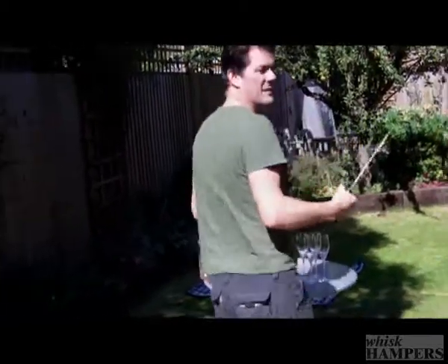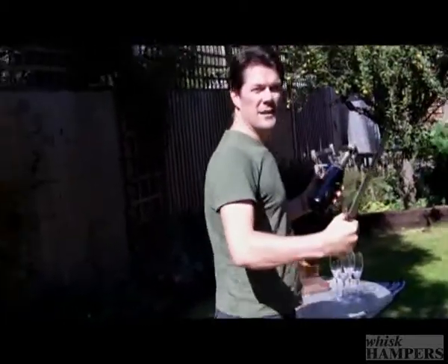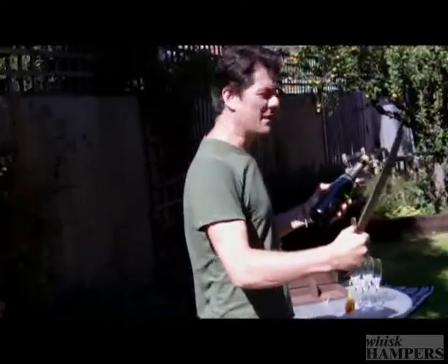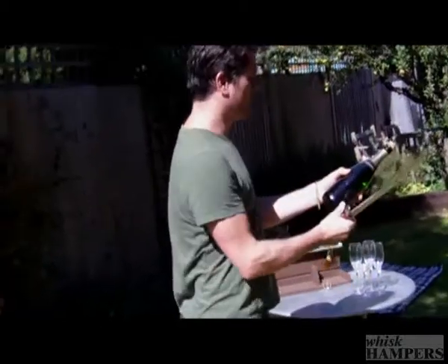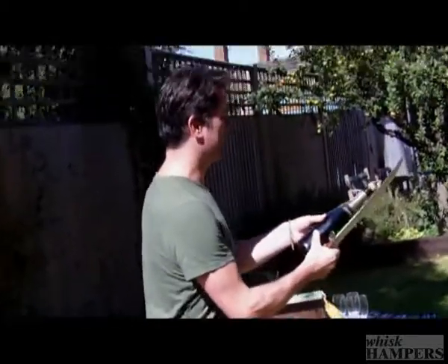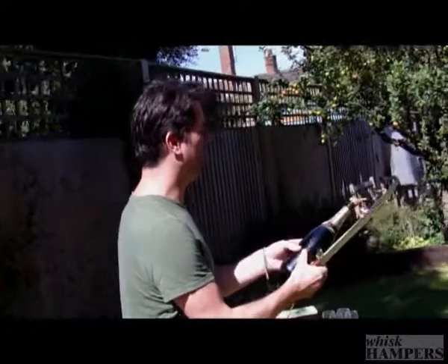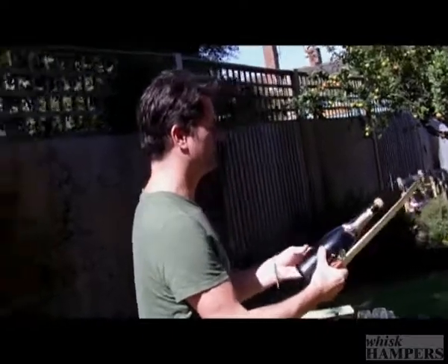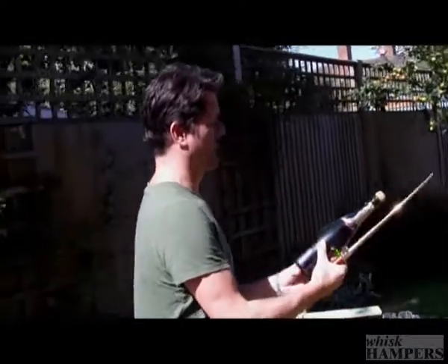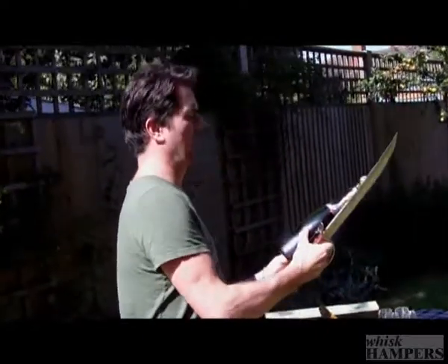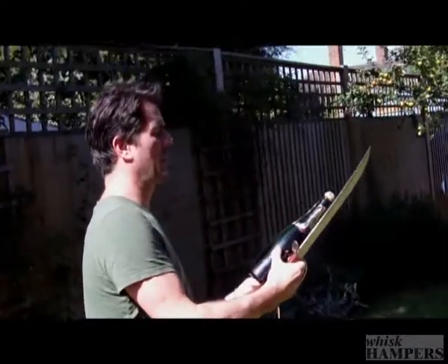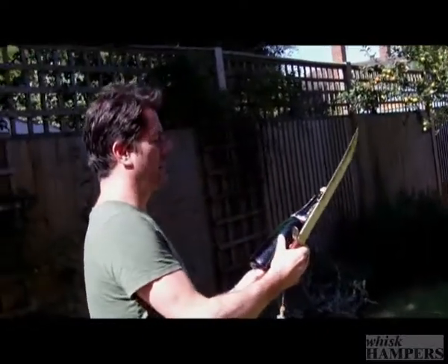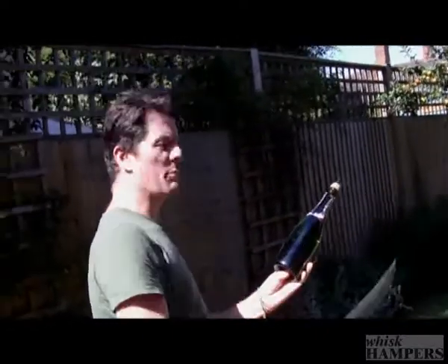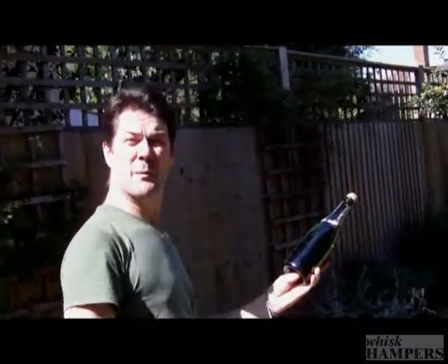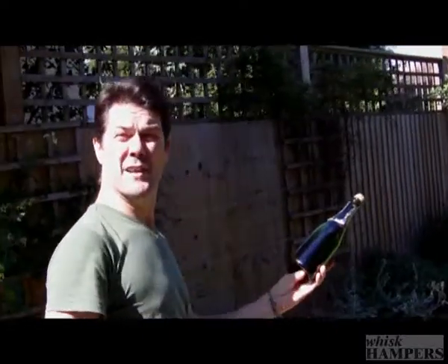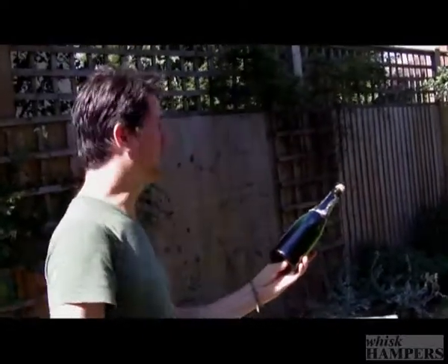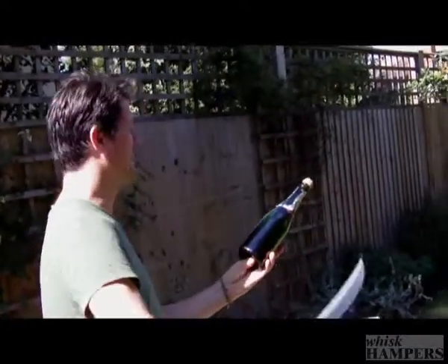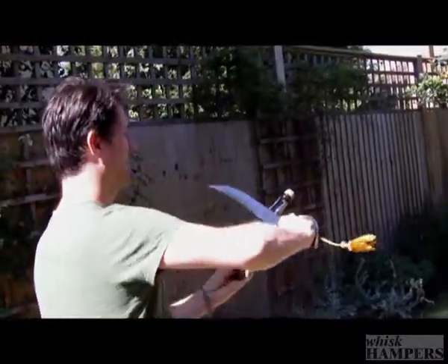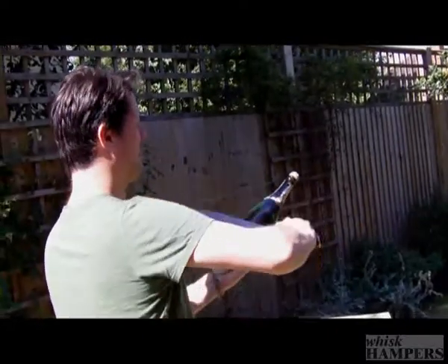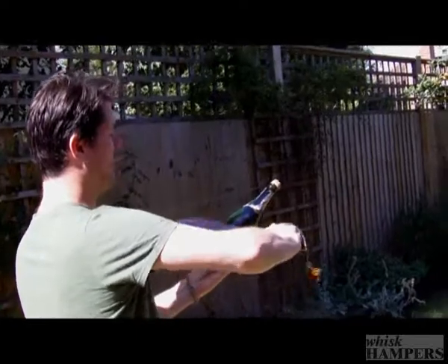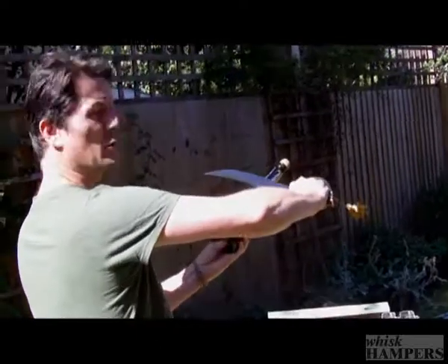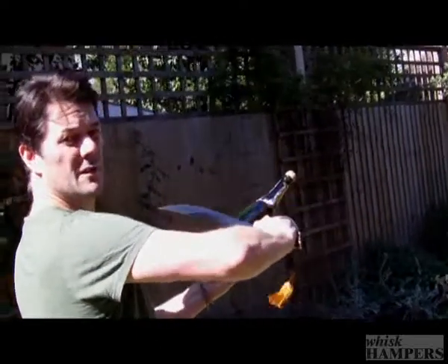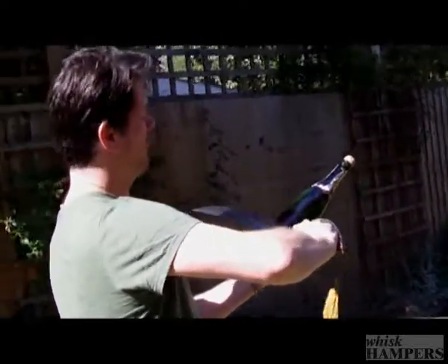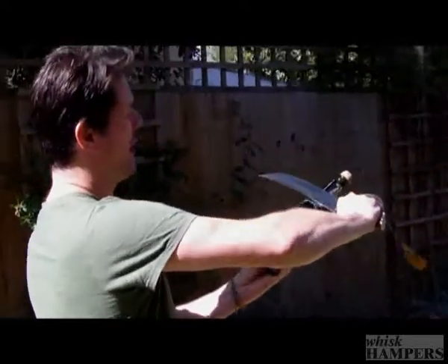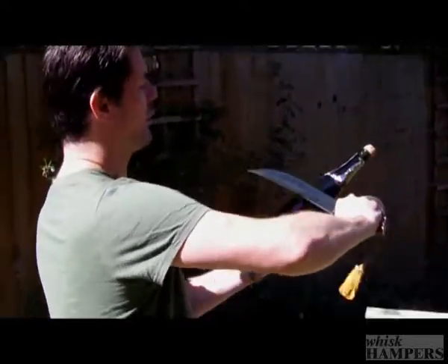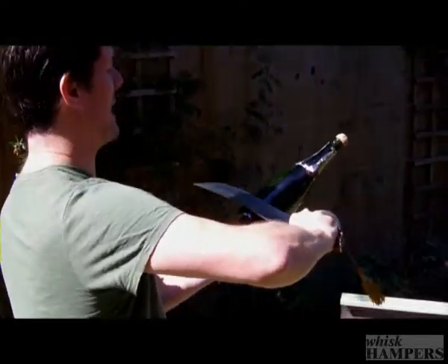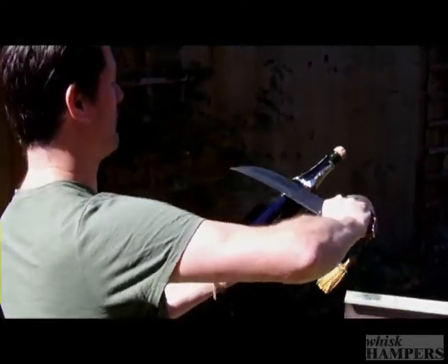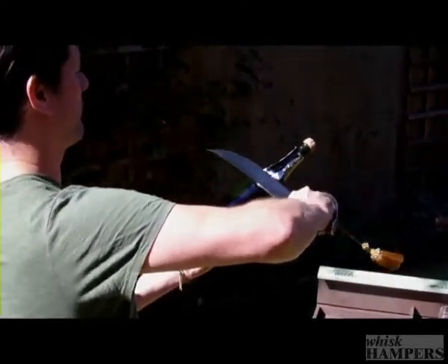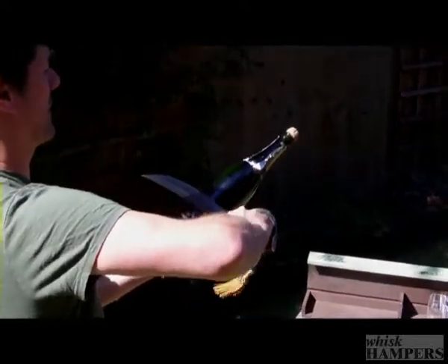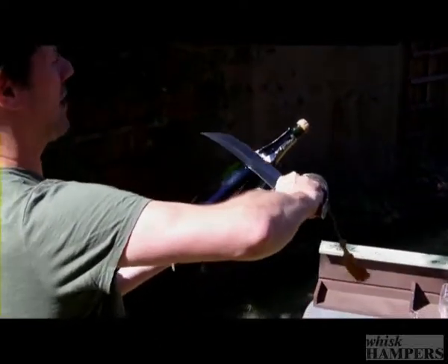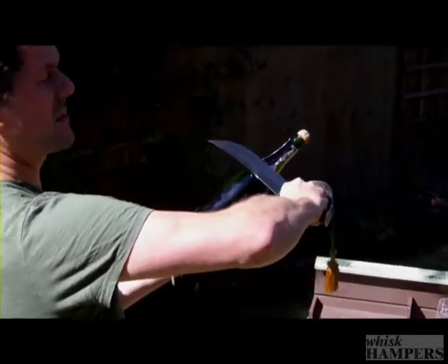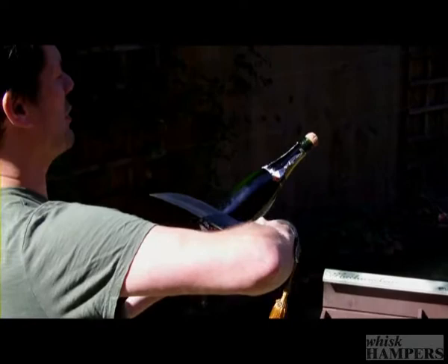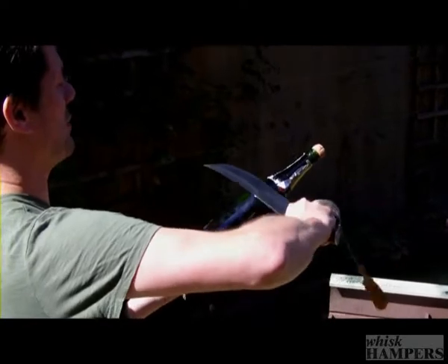Then you take the sabre, hold the bottle at about 30 degrees. Then you want to run the sword right along the seam in a nice smooth motion.